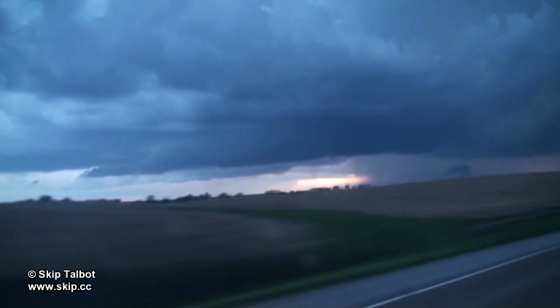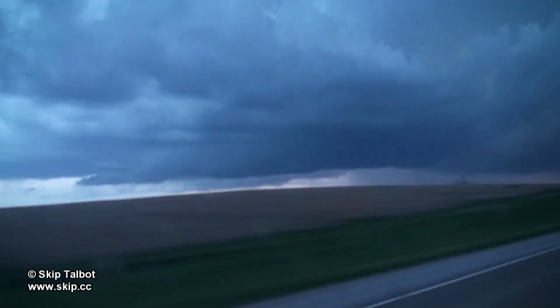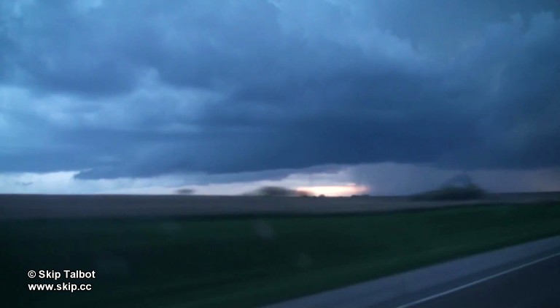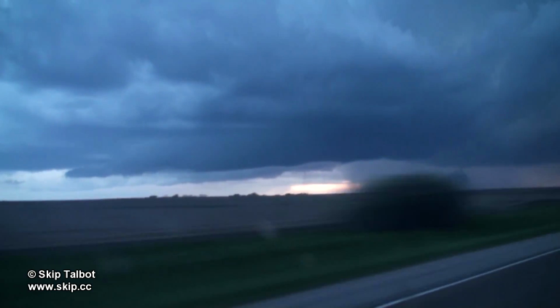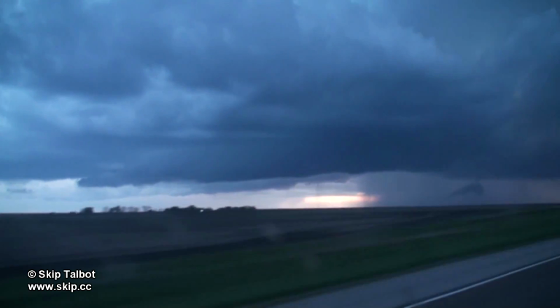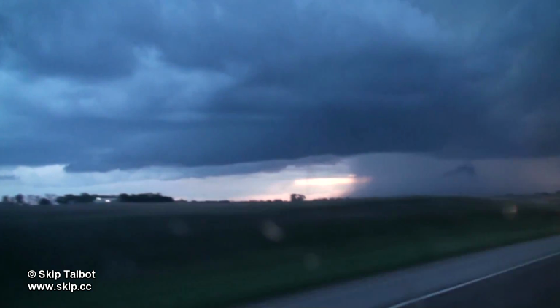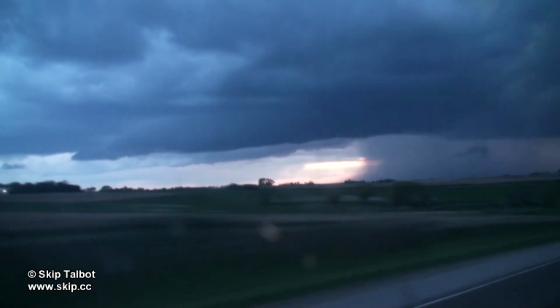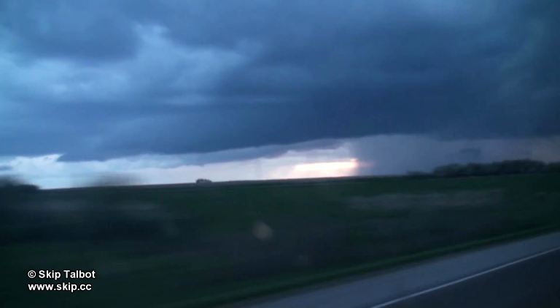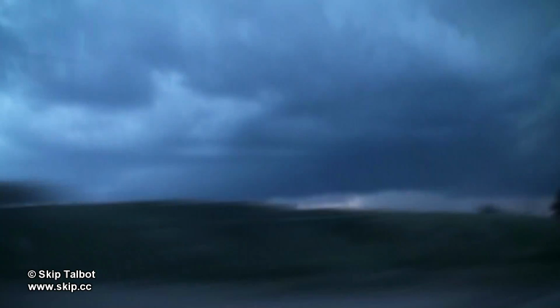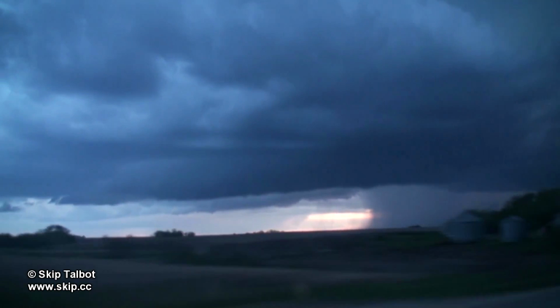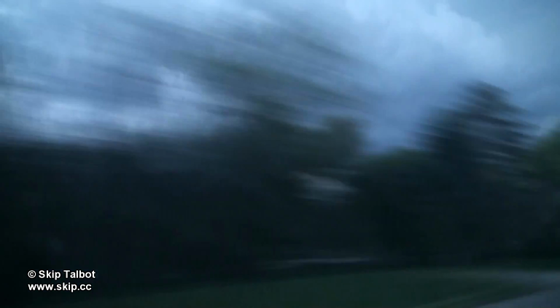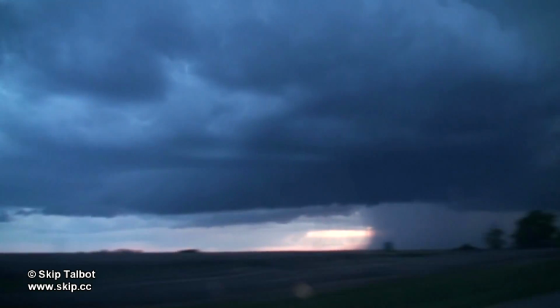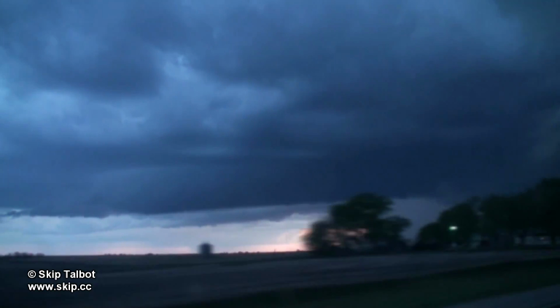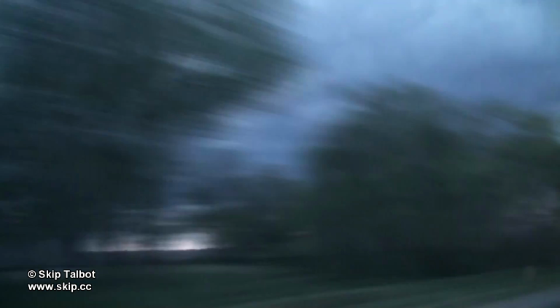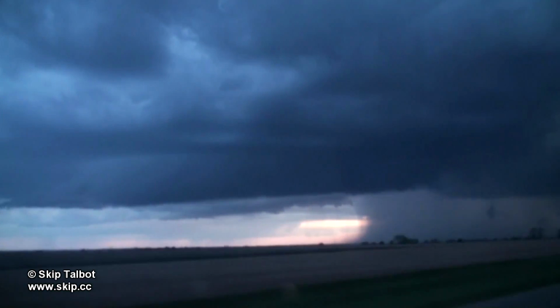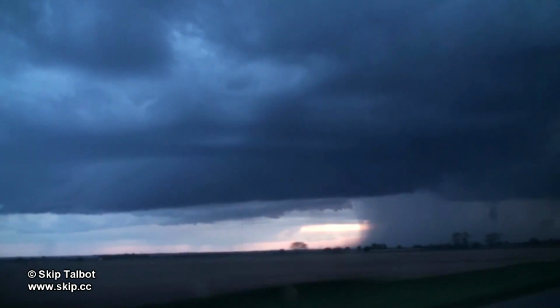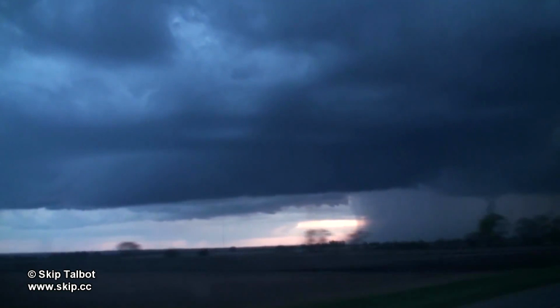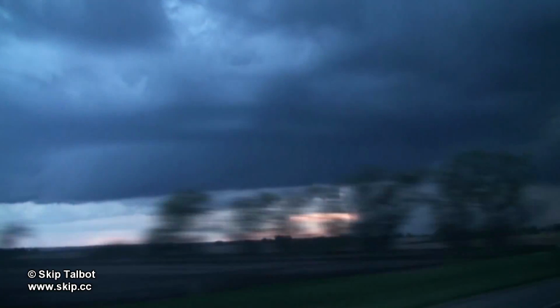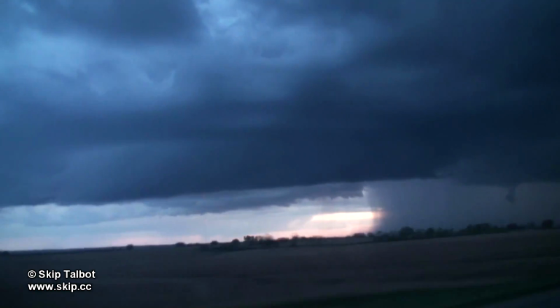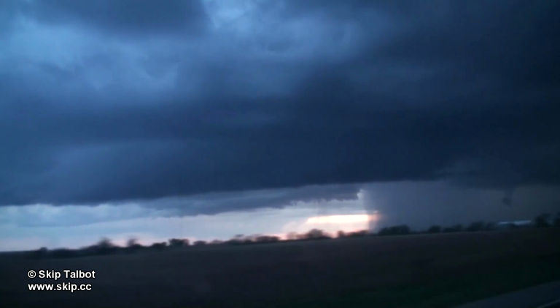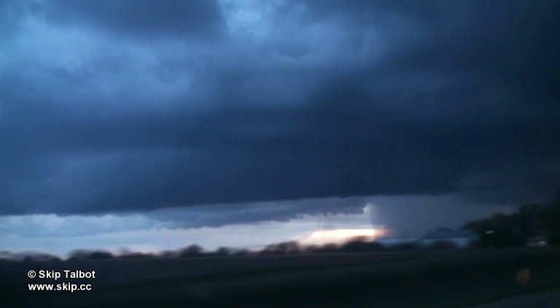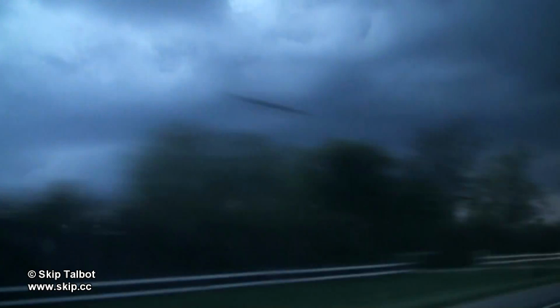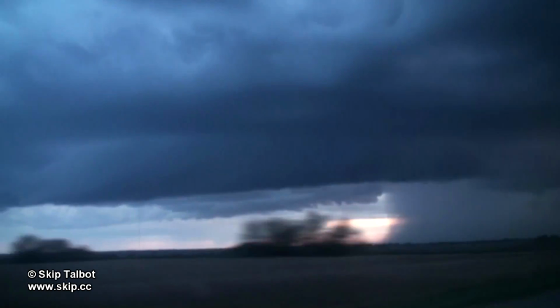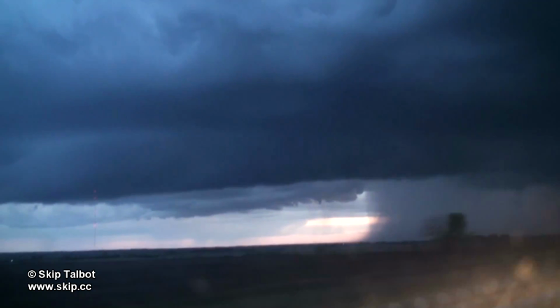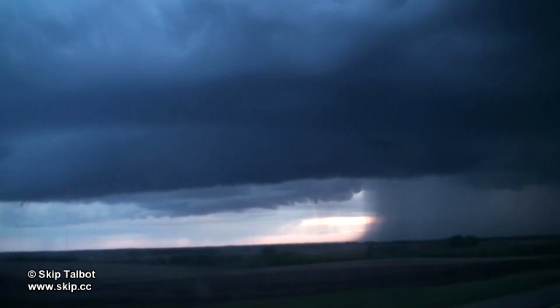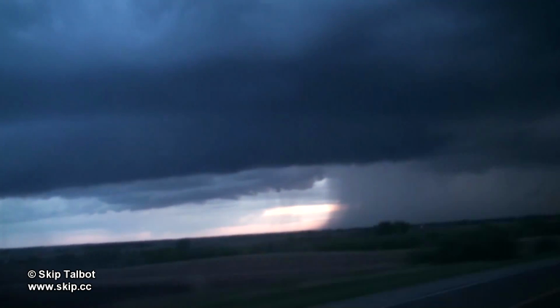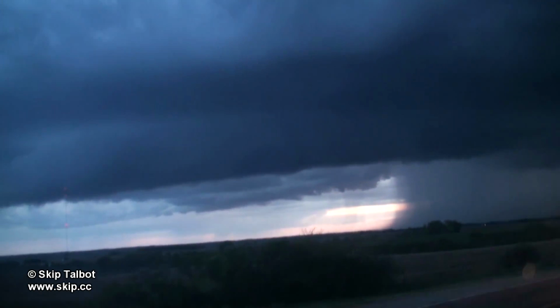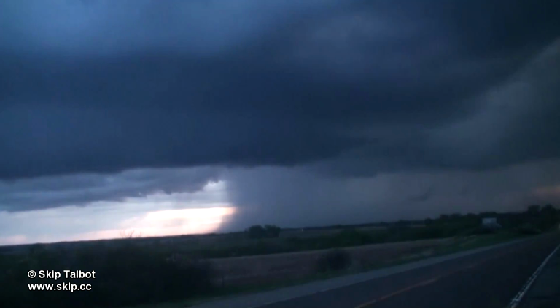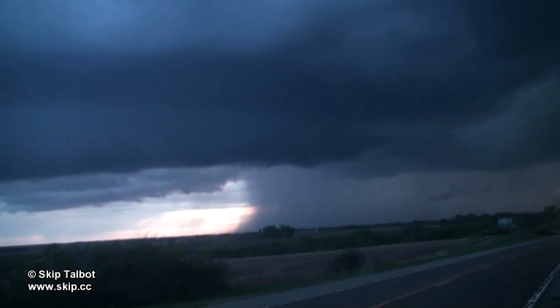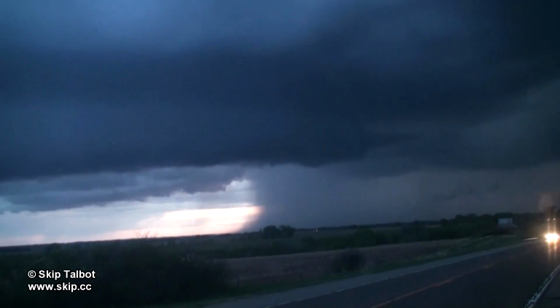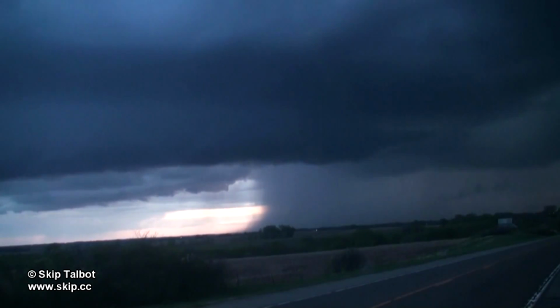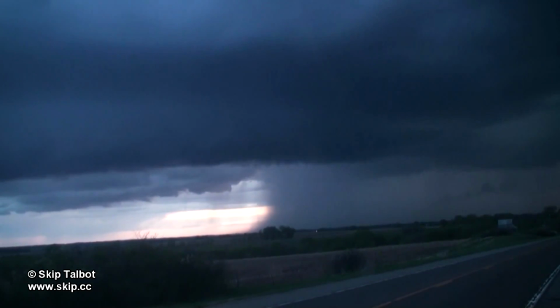The dusk lighting really illuminated the storm bases in a neat way. These storms also had very pronounced rain shafts — you can see a very well-defined core to the right. Some of these were actually fooling chasers in the area, and a report came in of a wedge tornado even though it was clearly one of these rain shafts.